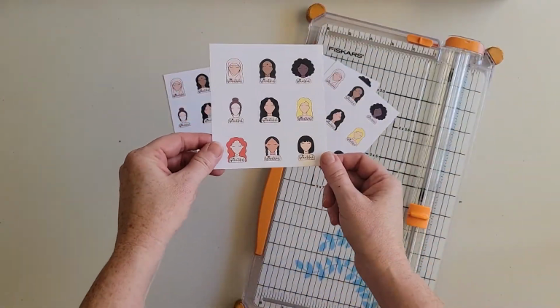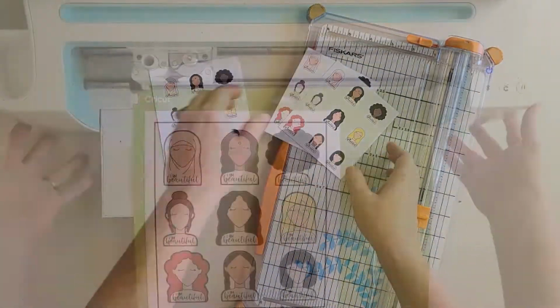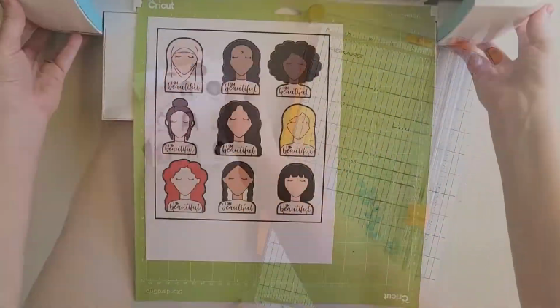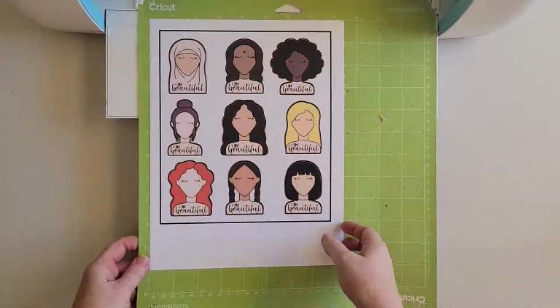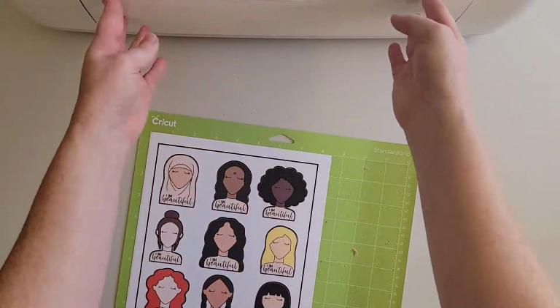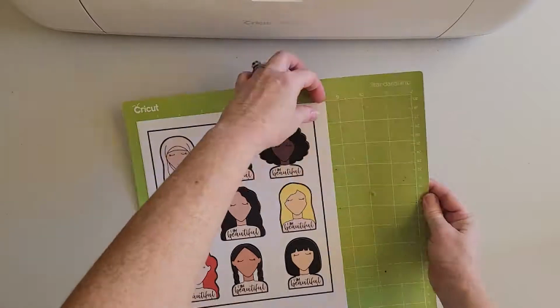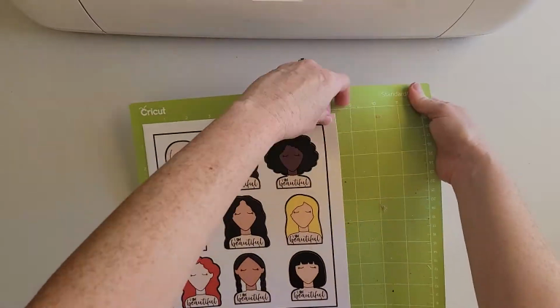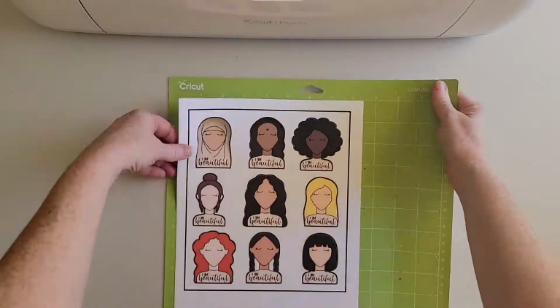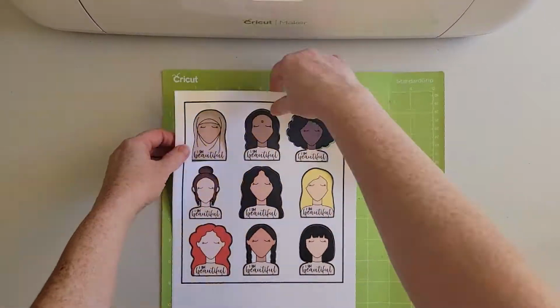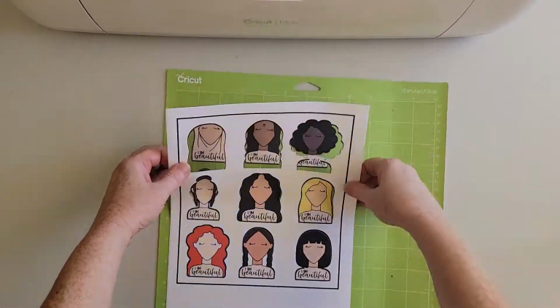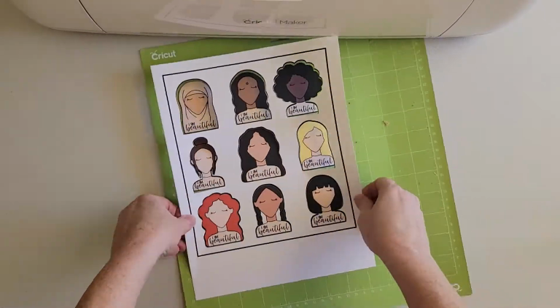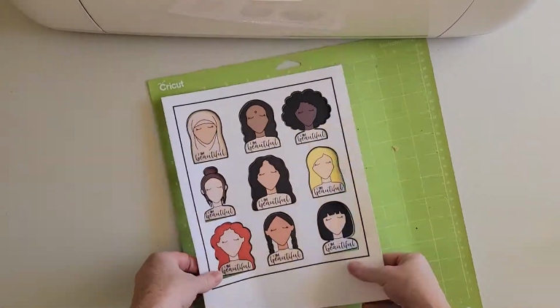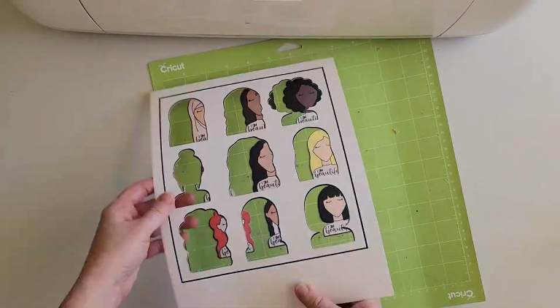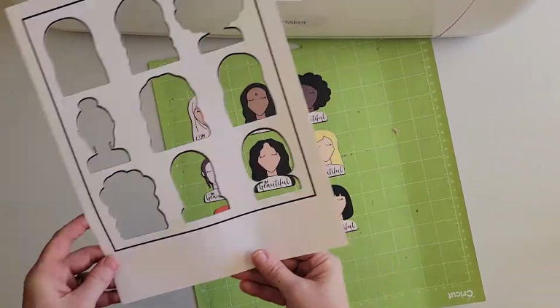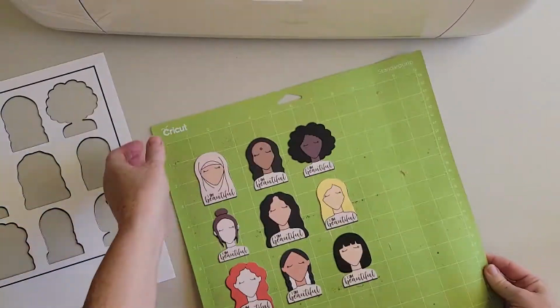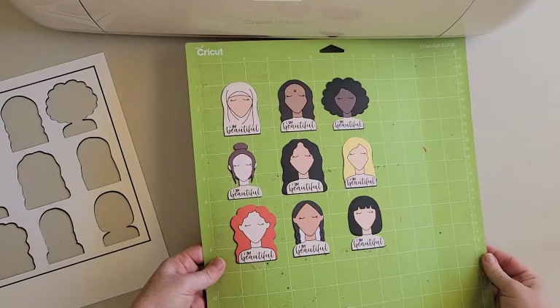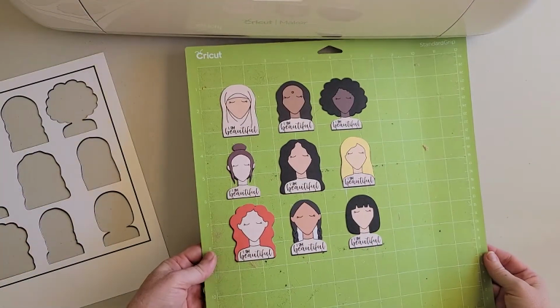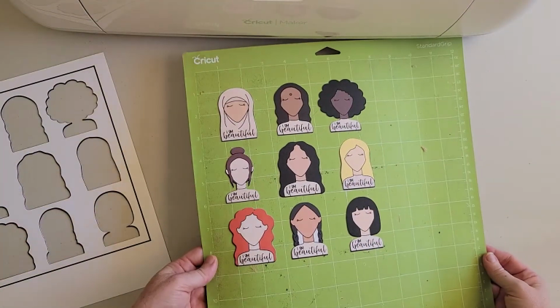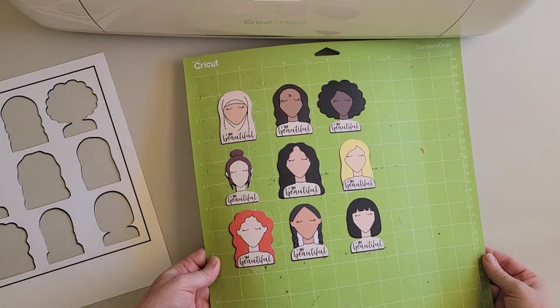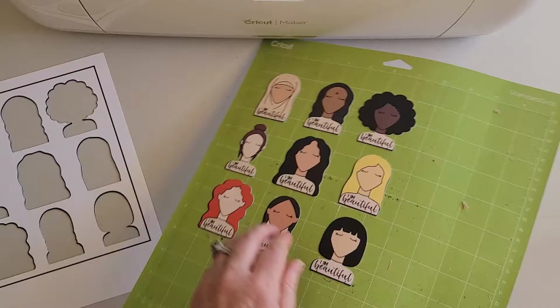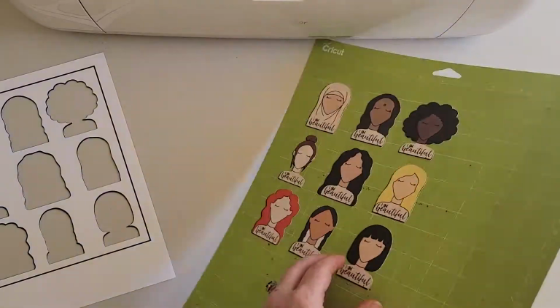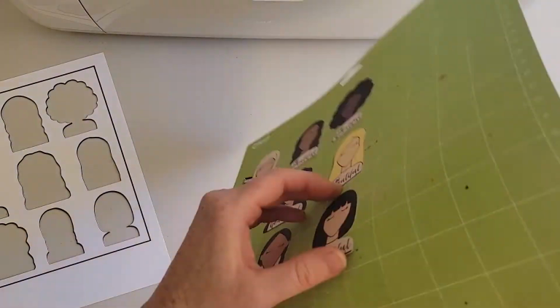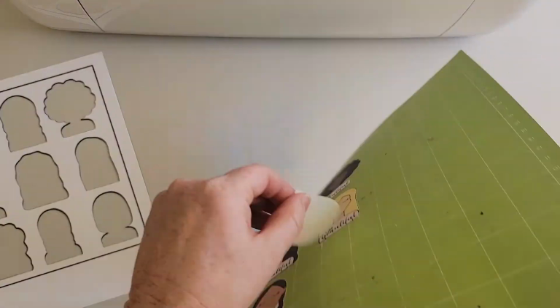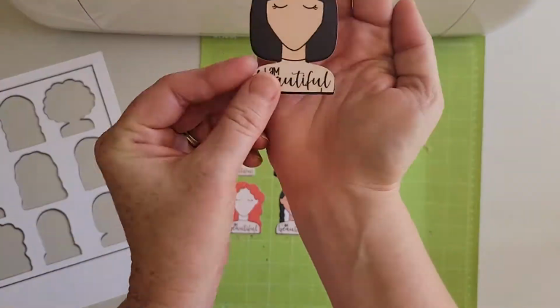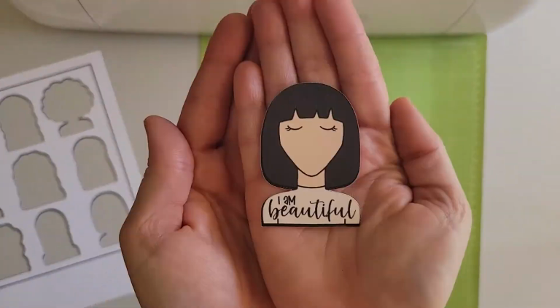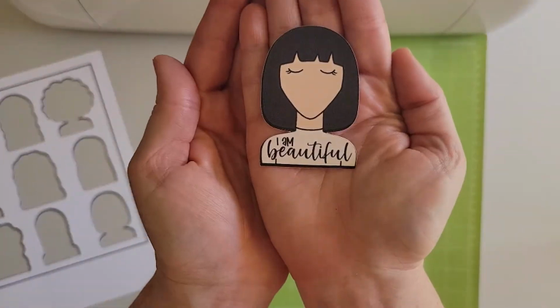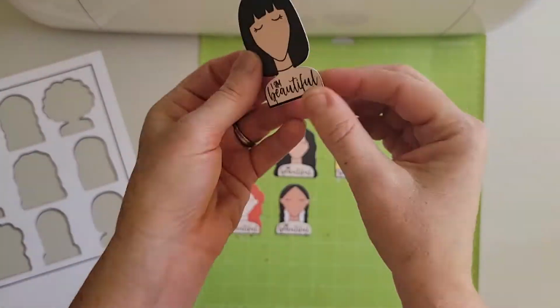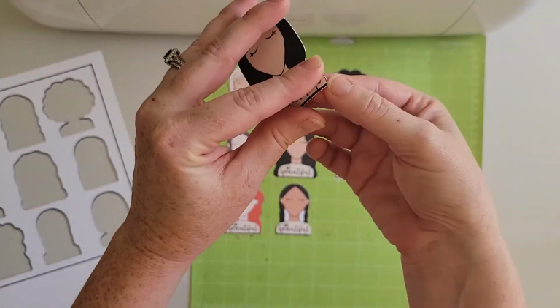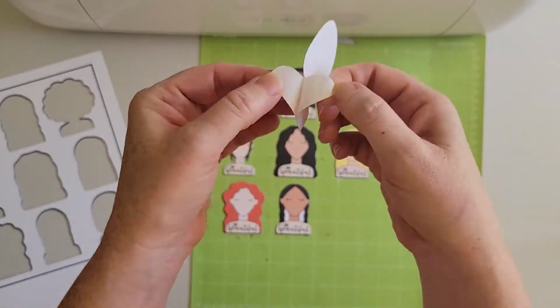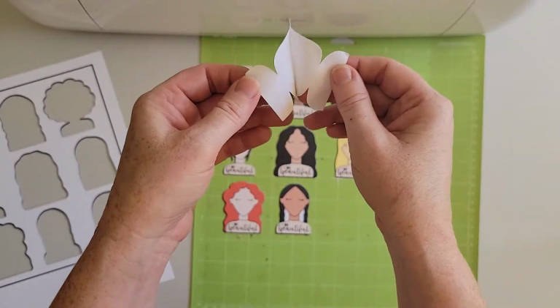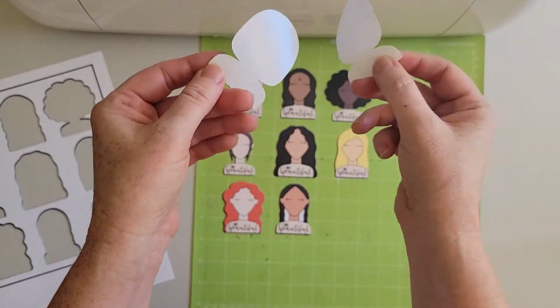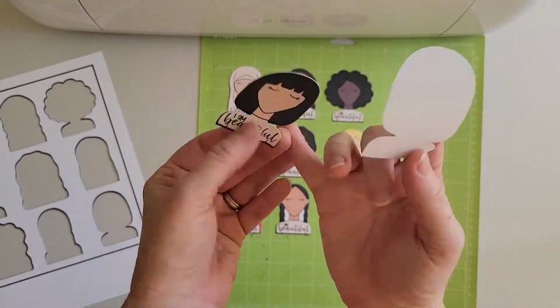Die cut stickers are stickers that have been cut all the way through the sticker paper backing. Die cut stickers might be a good choice if you want to give out a single sticker, like in a party favor bag.